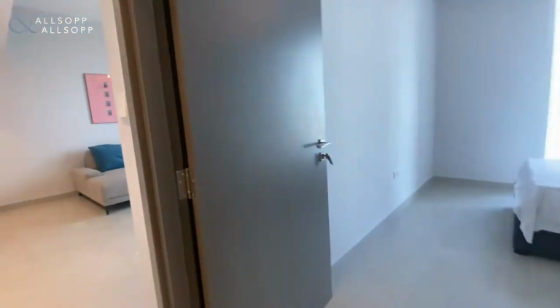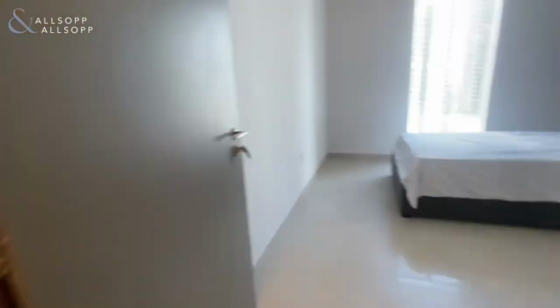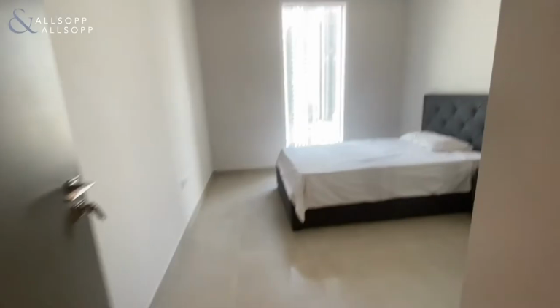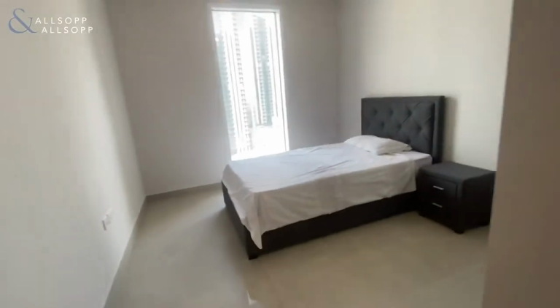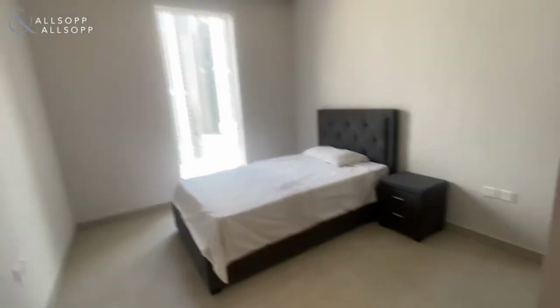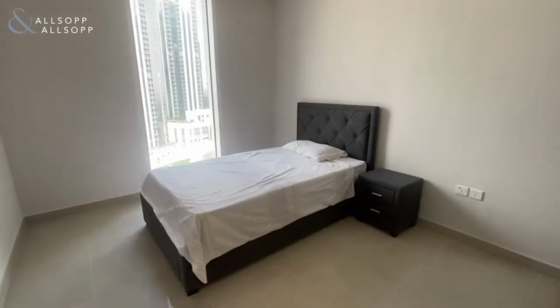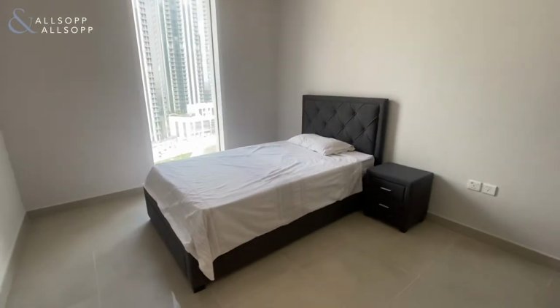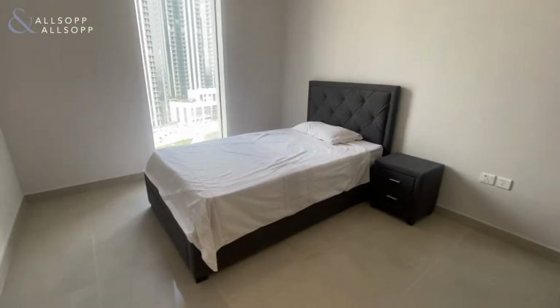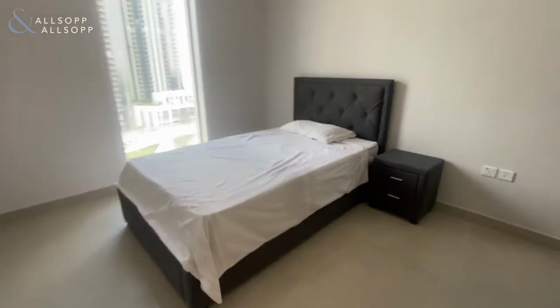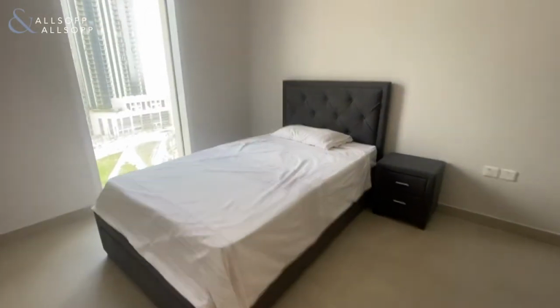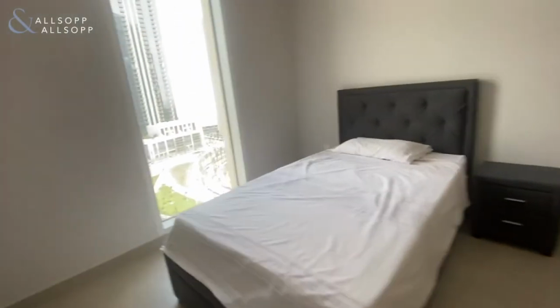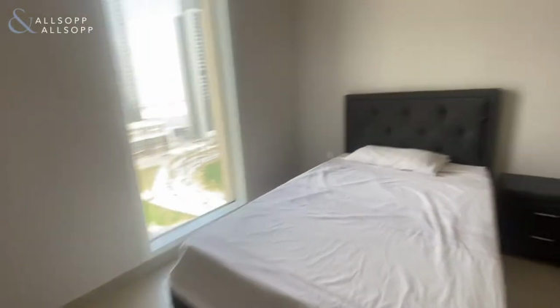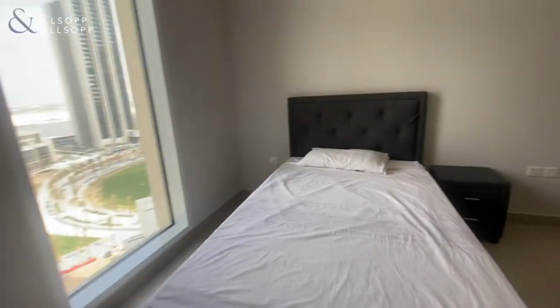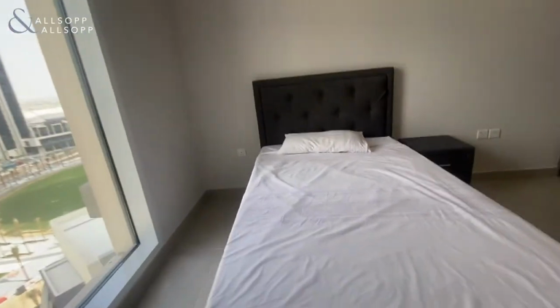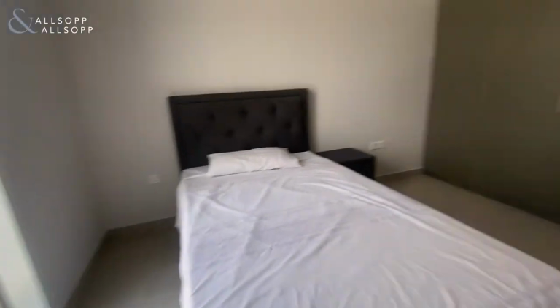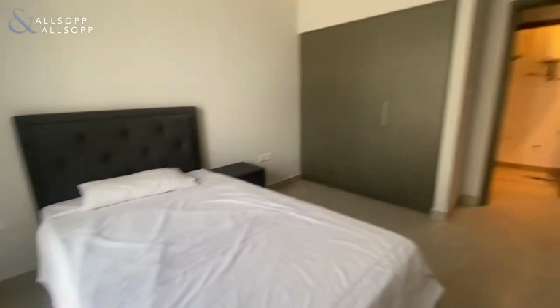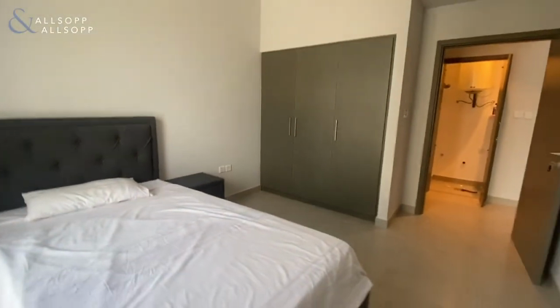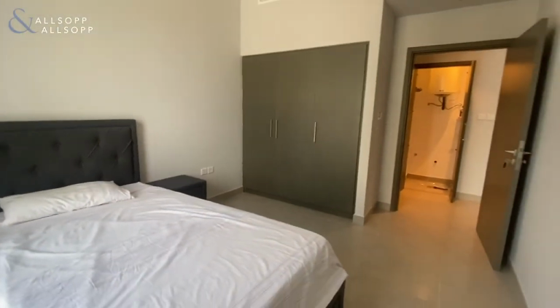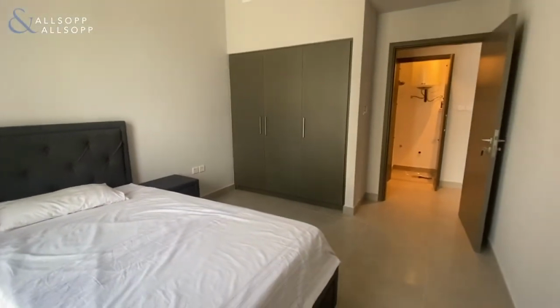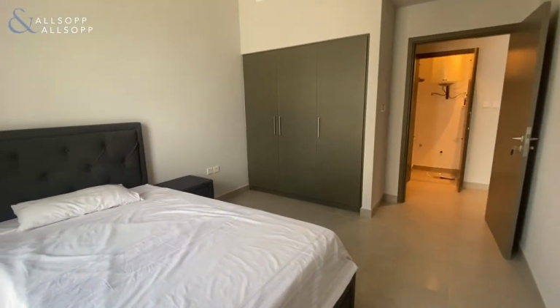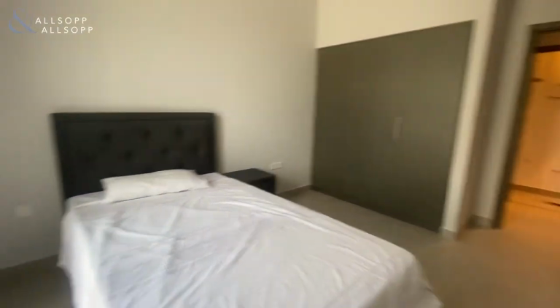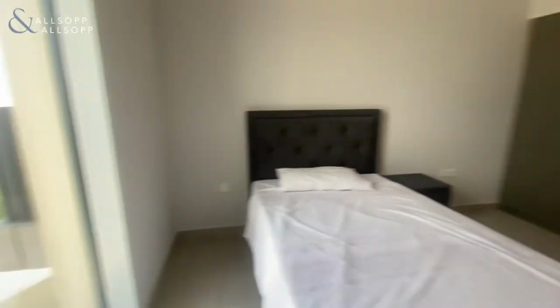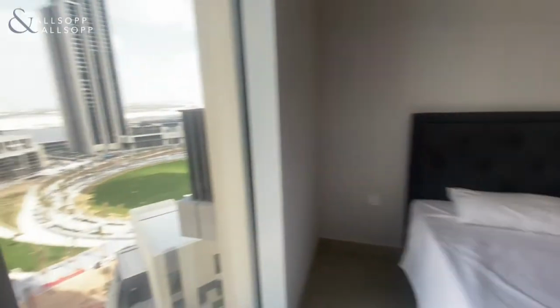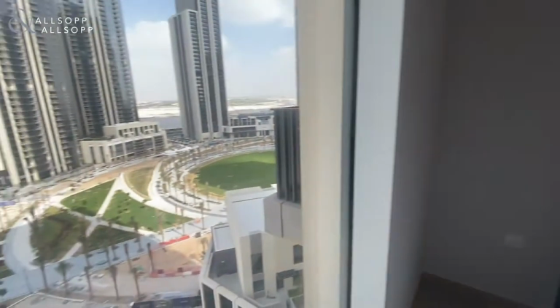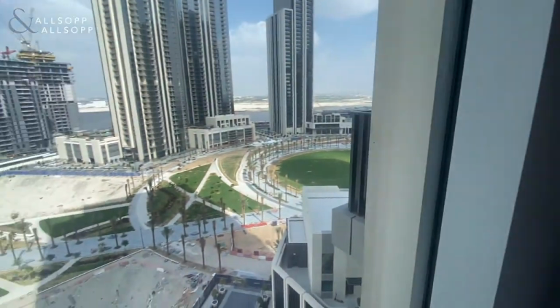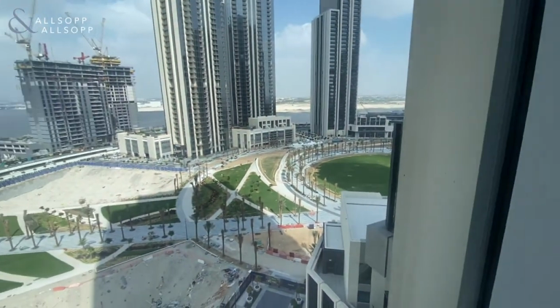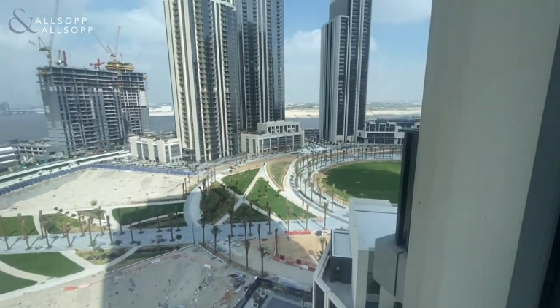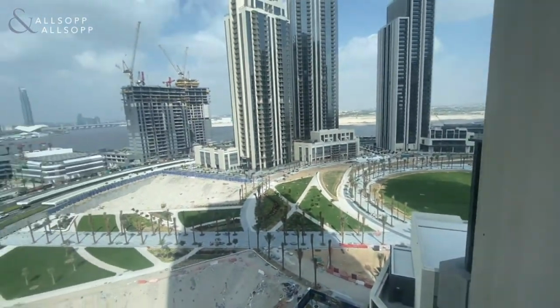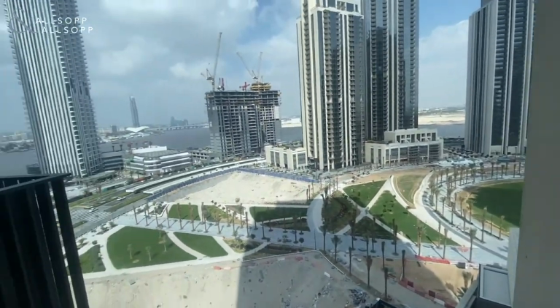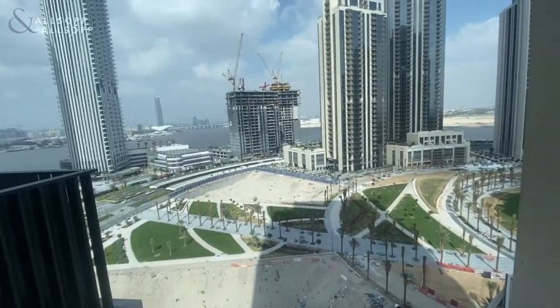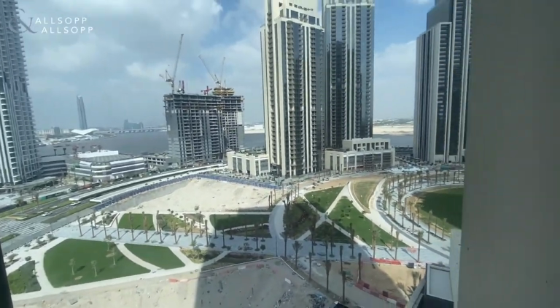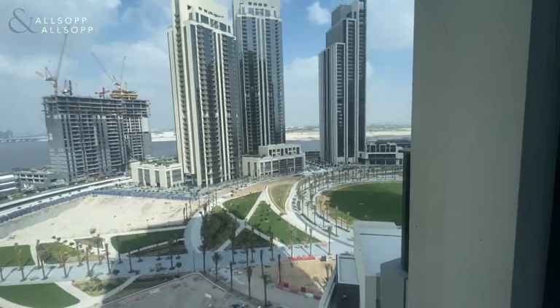And then we come into the bedroom. You've got your bed and your bedside table, built-in wardrobes as well. And again, you've got park and water views from the bedroom.